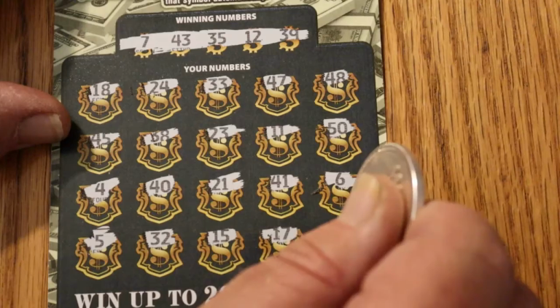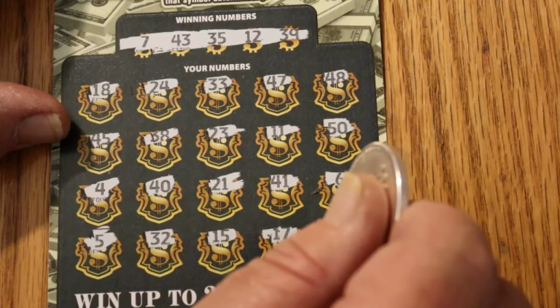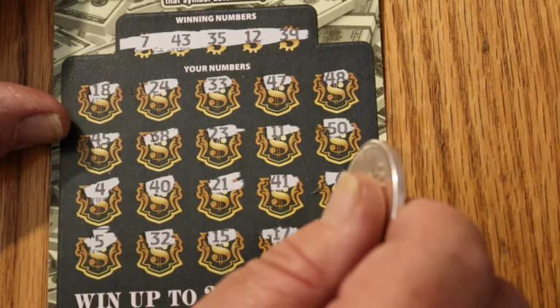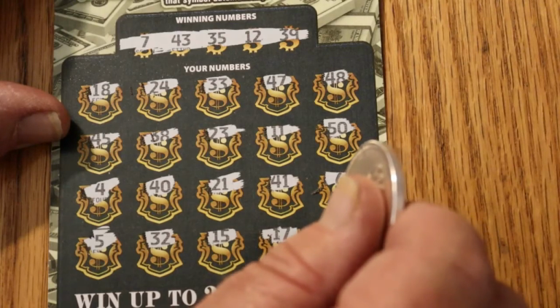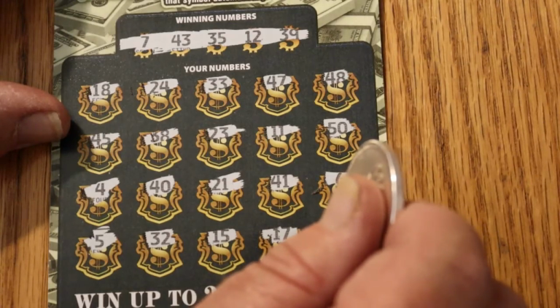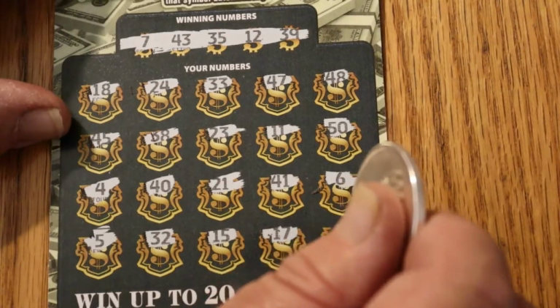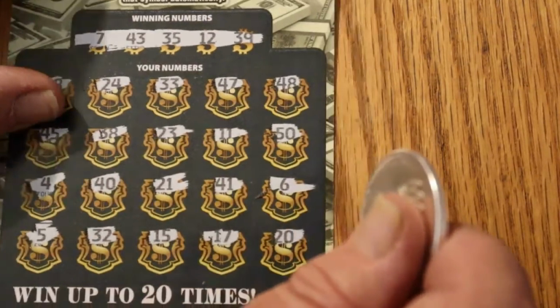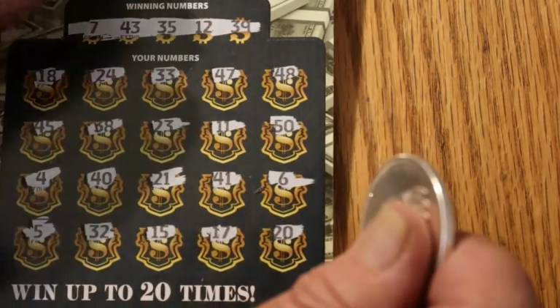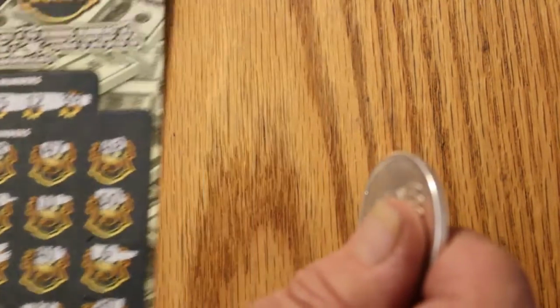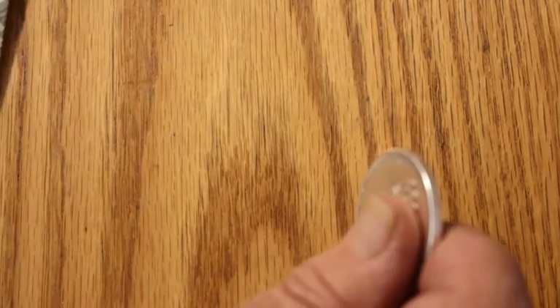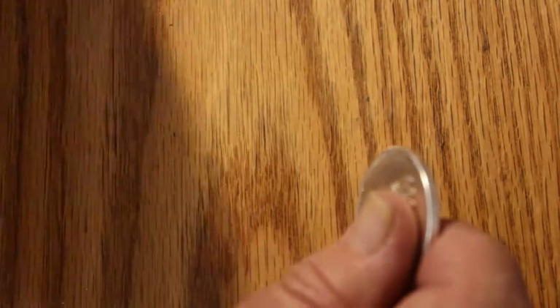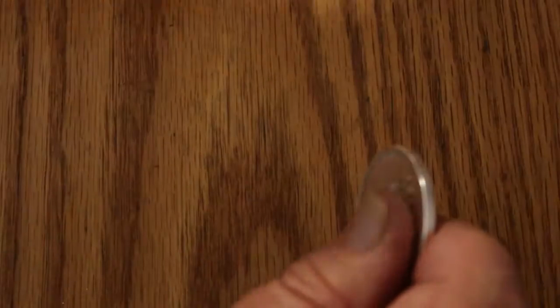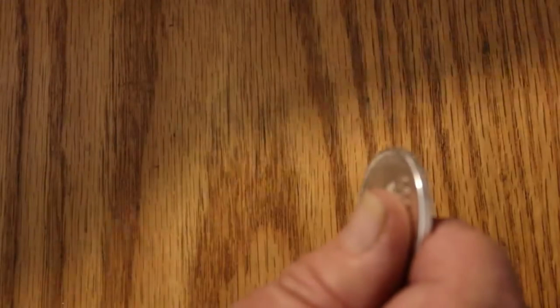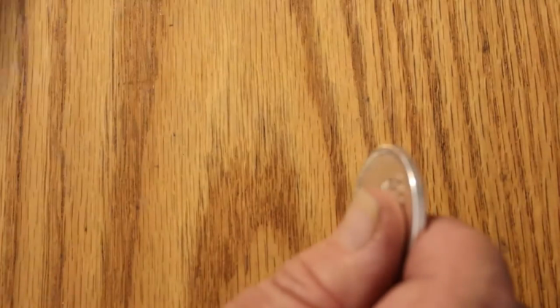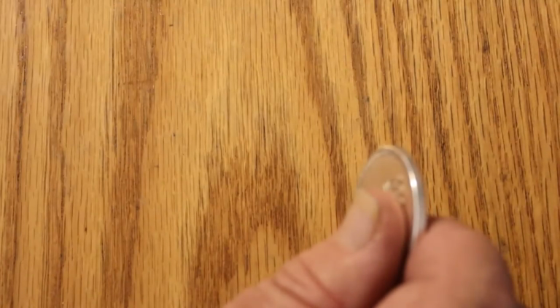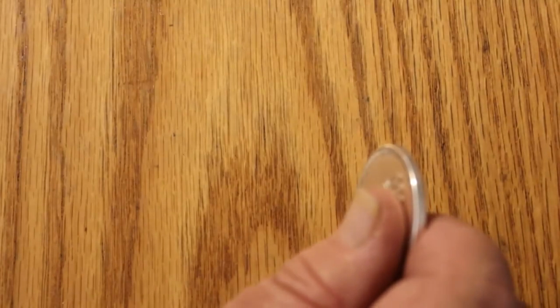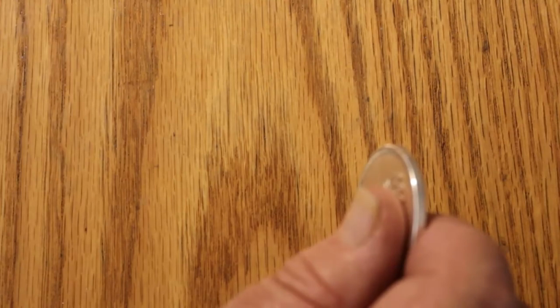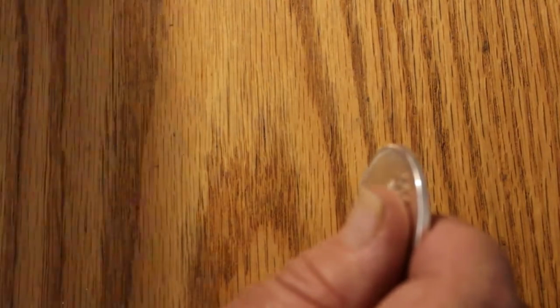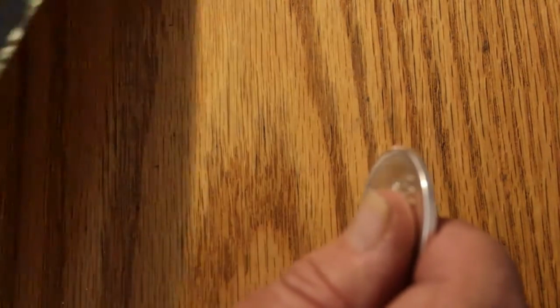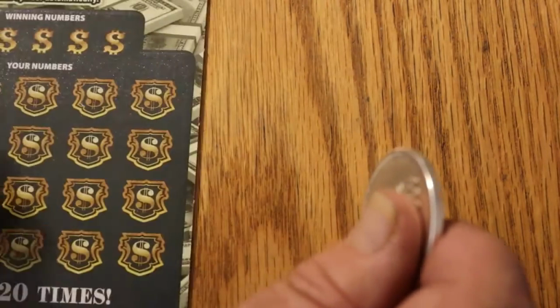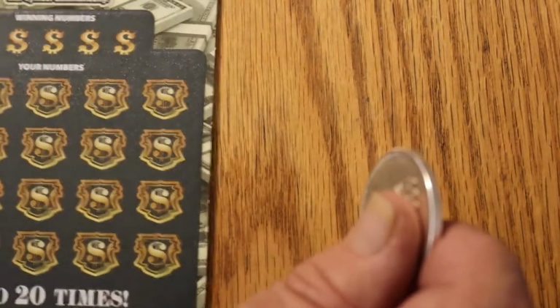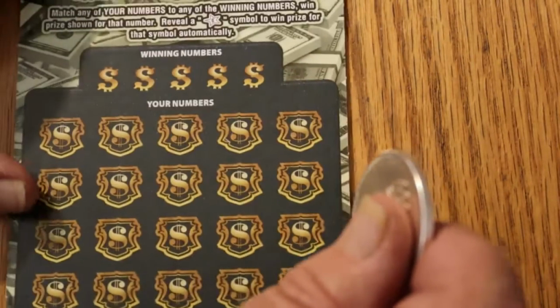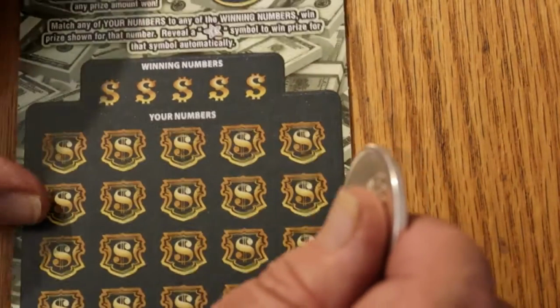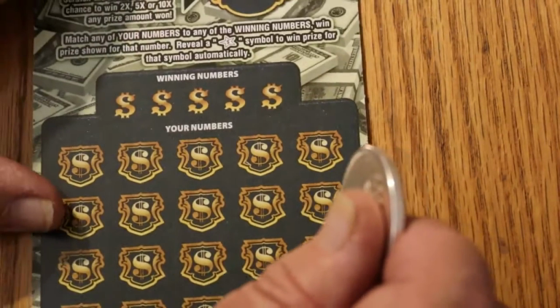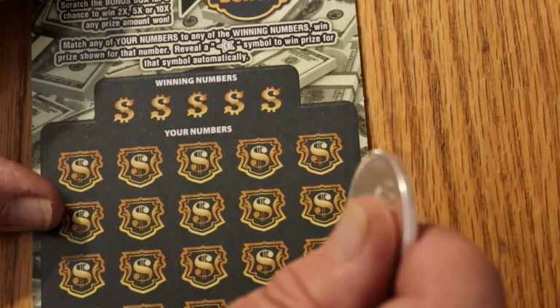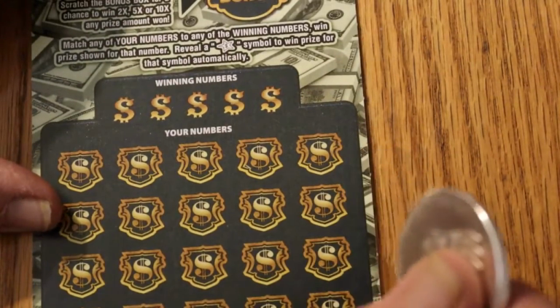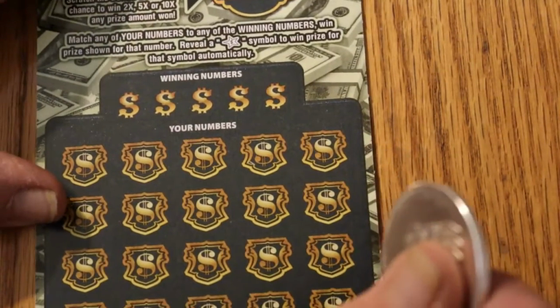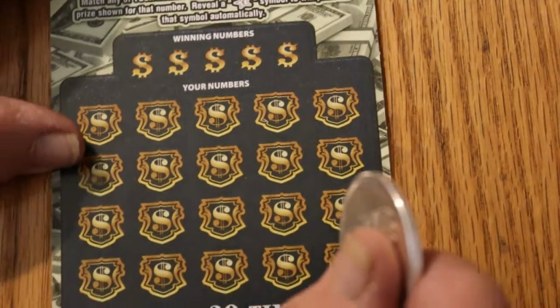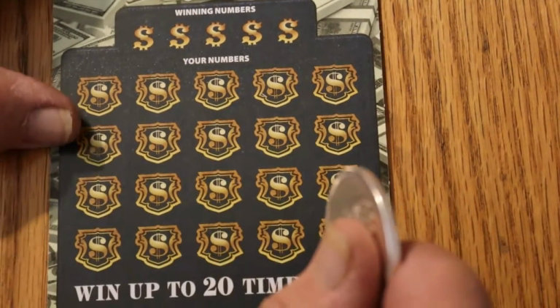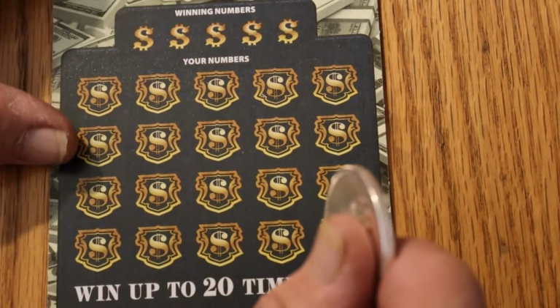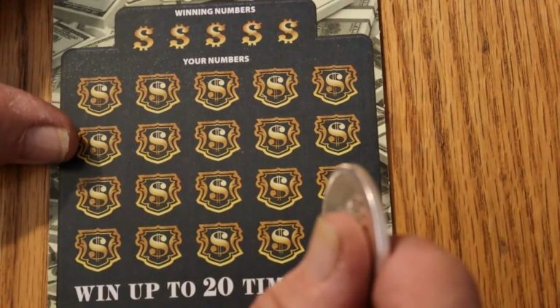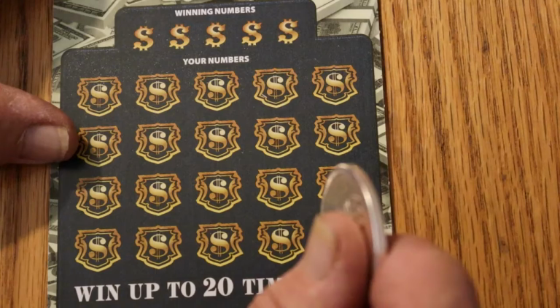The overall odds, by the way, are 1 in 3.49, which are reasonably respectable — not quite as good as the Power Shot, which I think was 1 in 3.41, but still not bad.